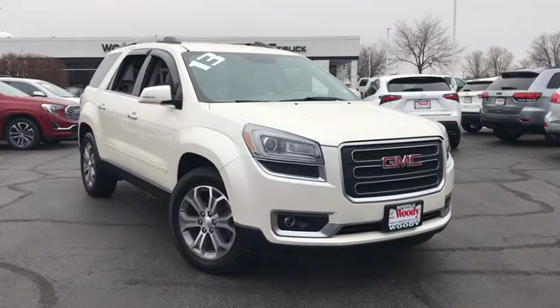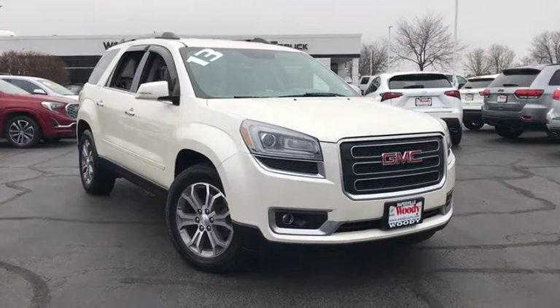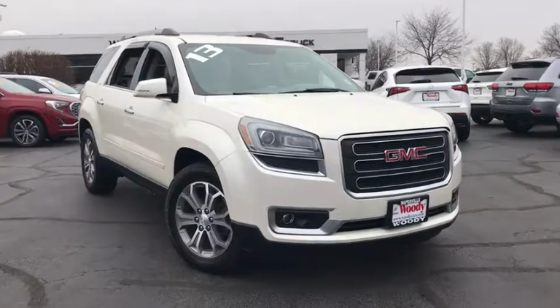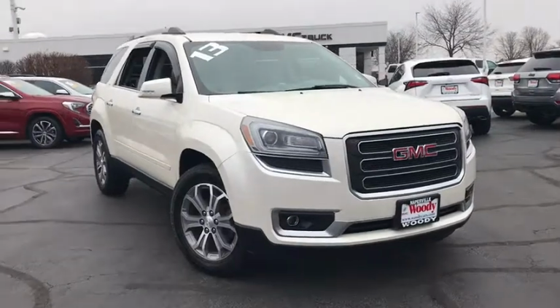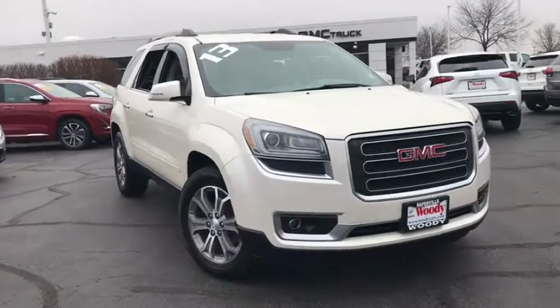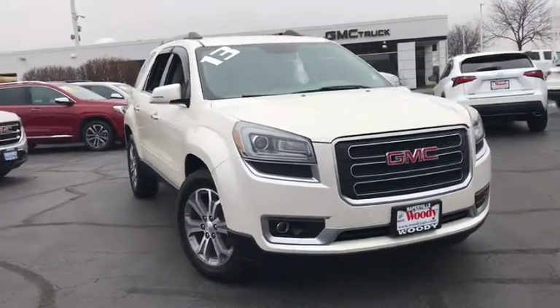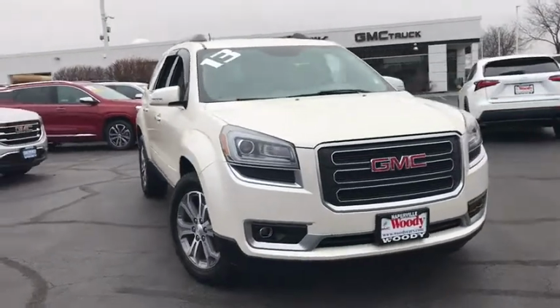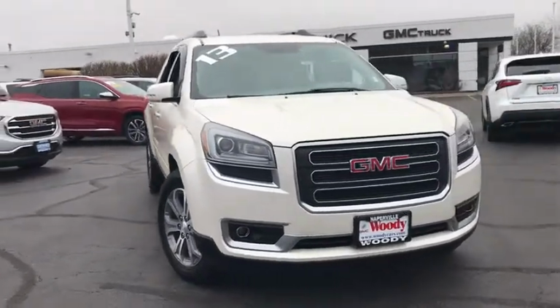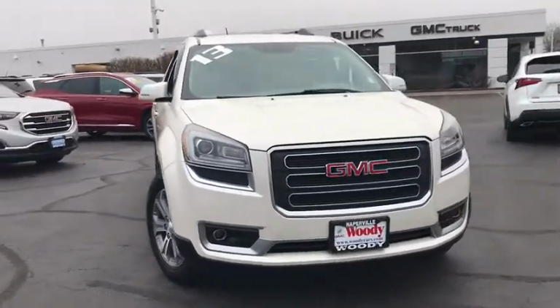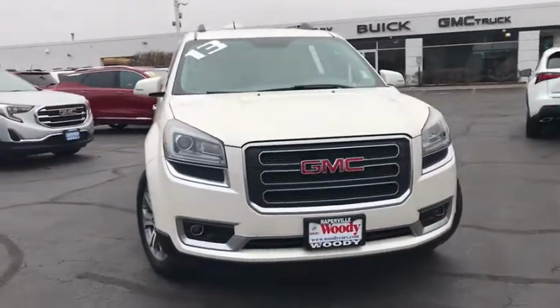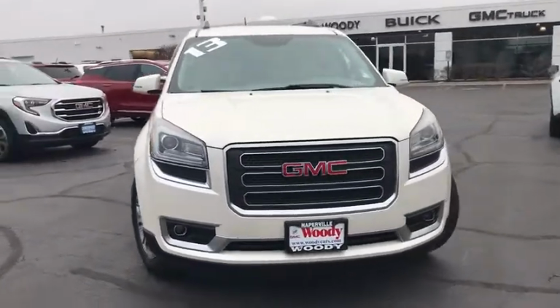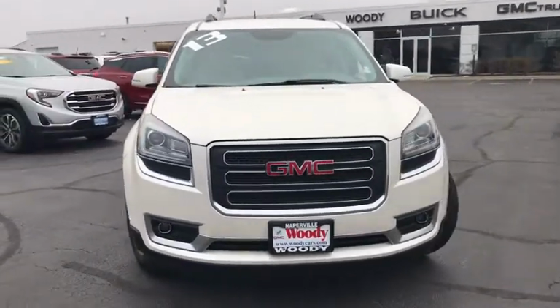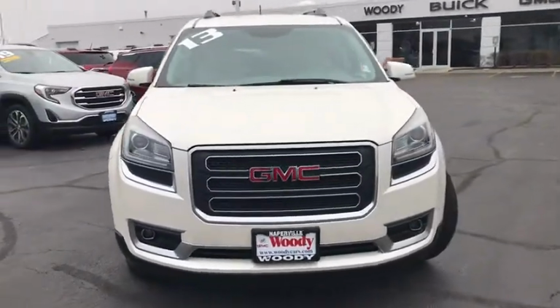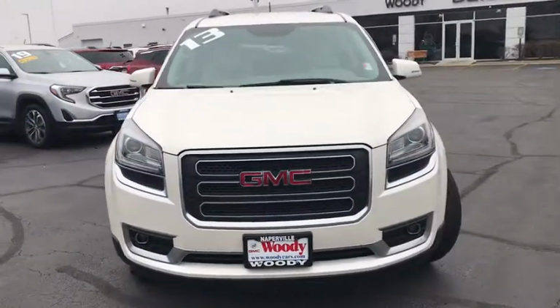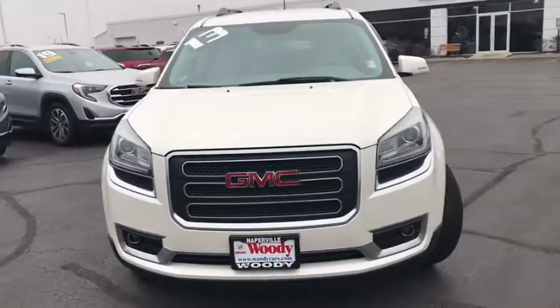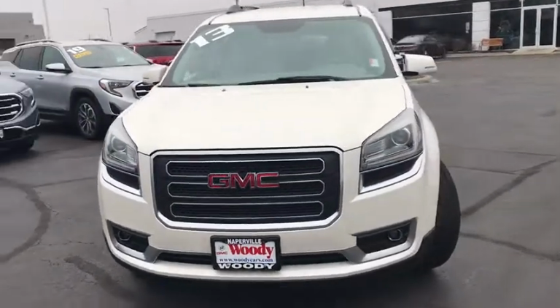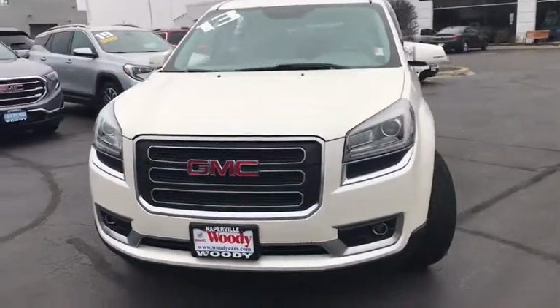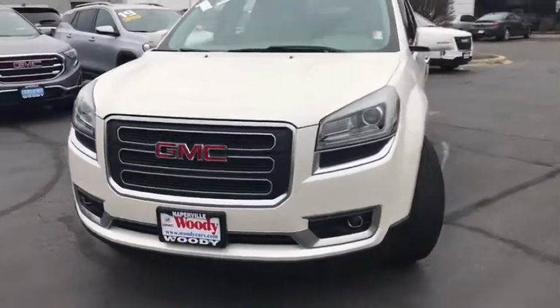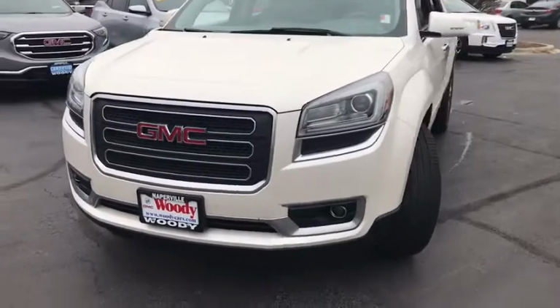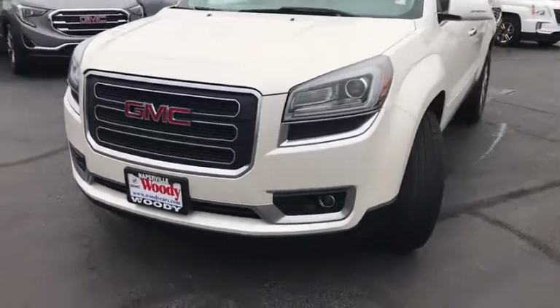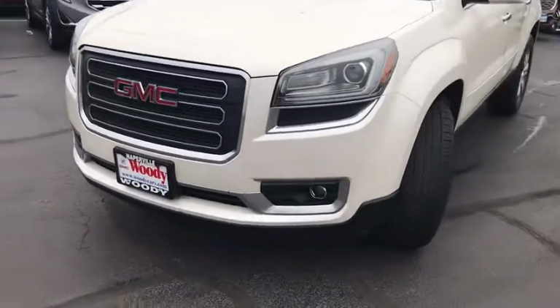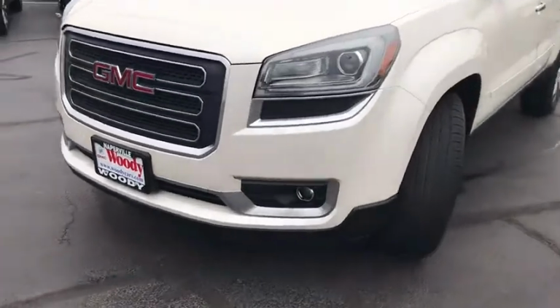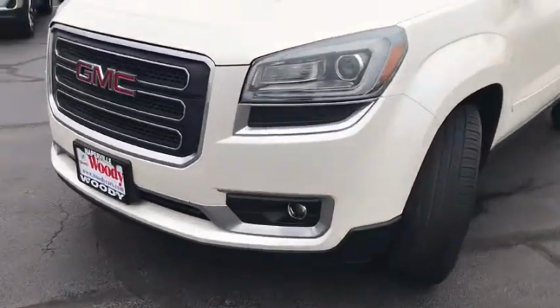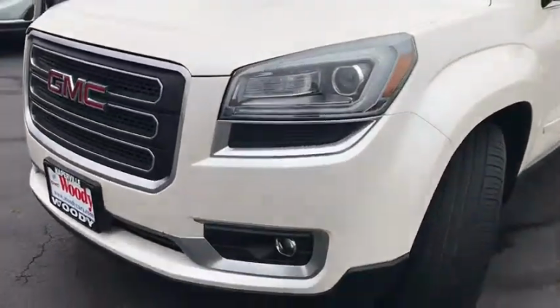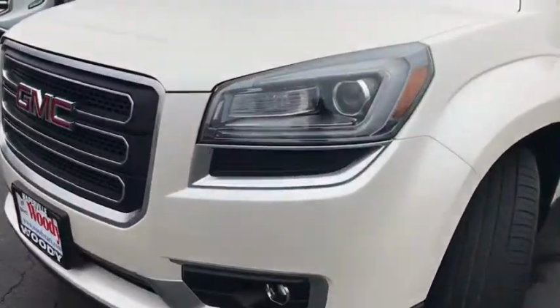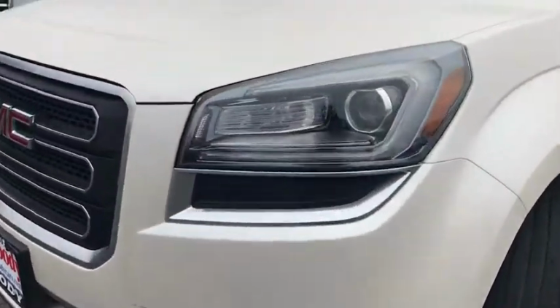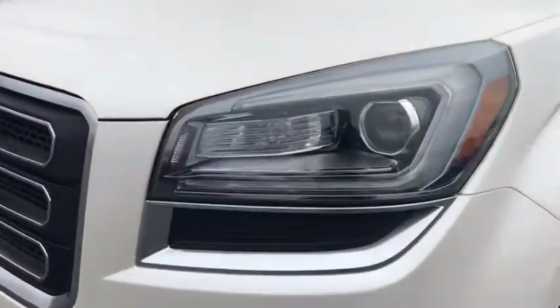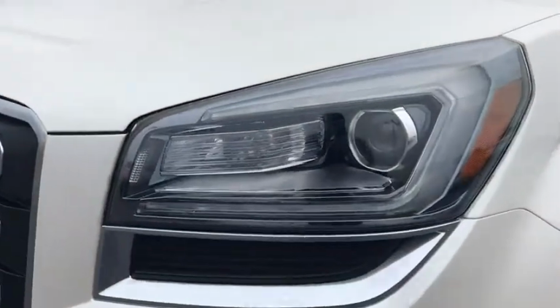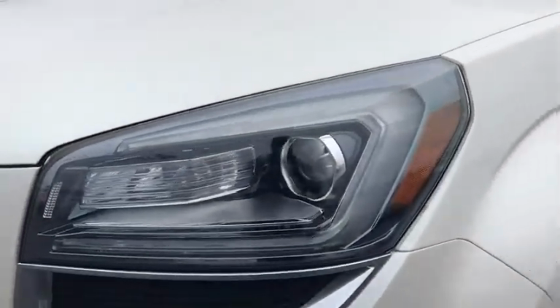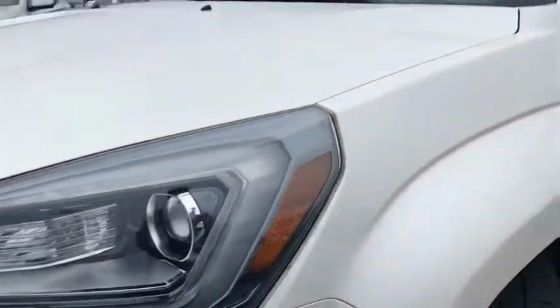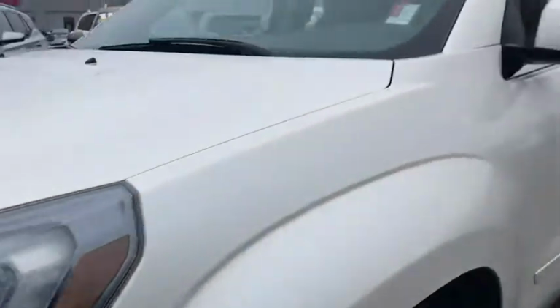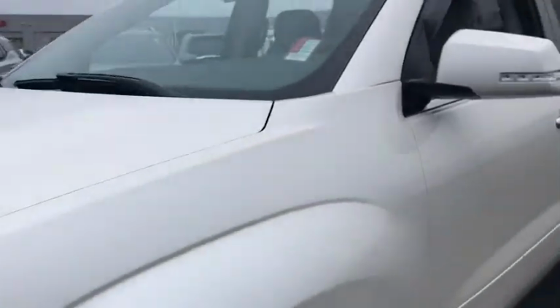Looking for the right vehicle? Check out the 2013 GMC Acadia. The GMC Acadia is great capability coupled with exceptional safety.